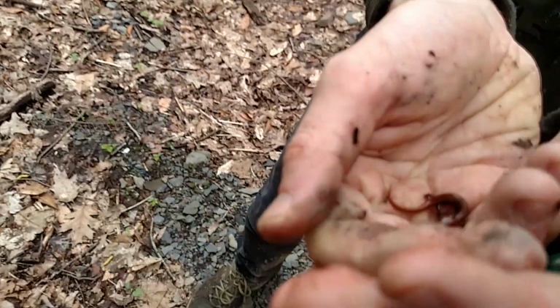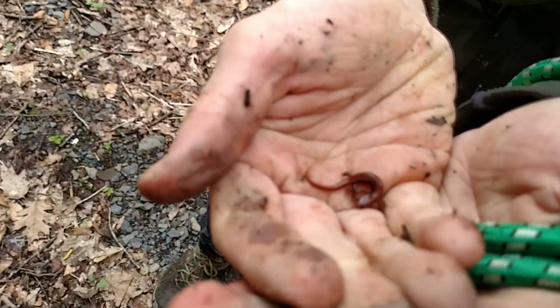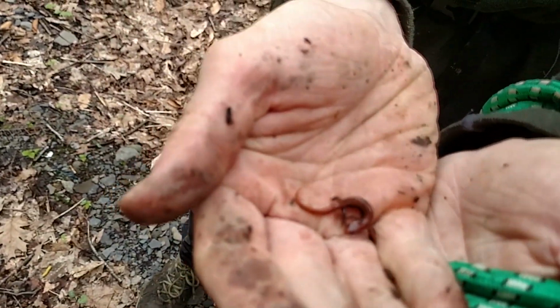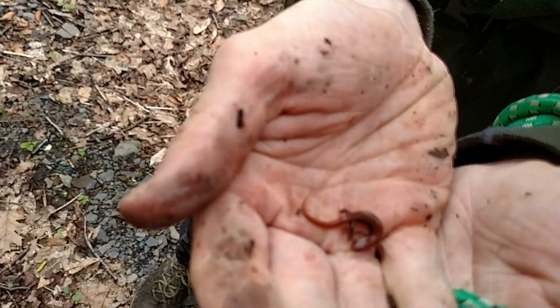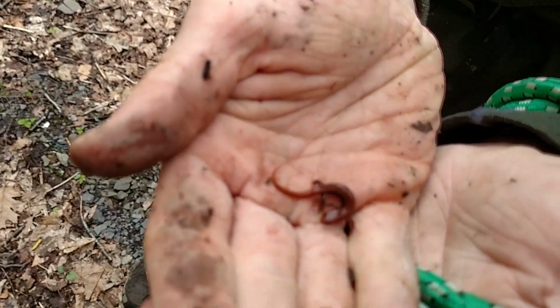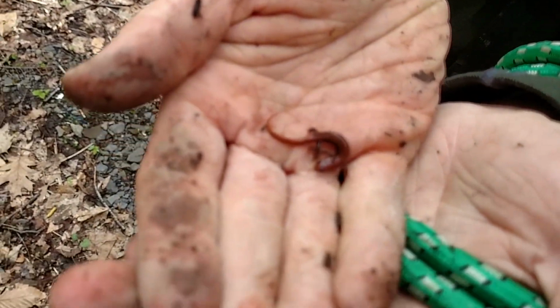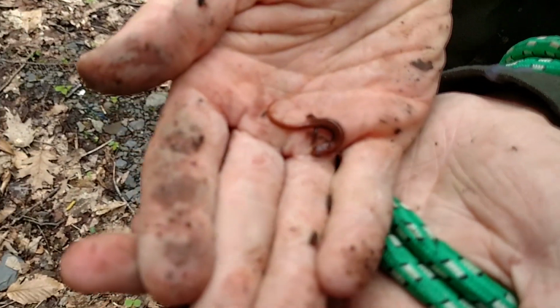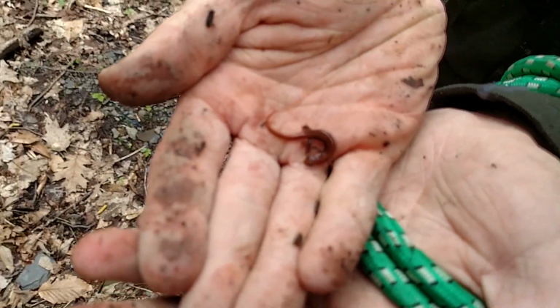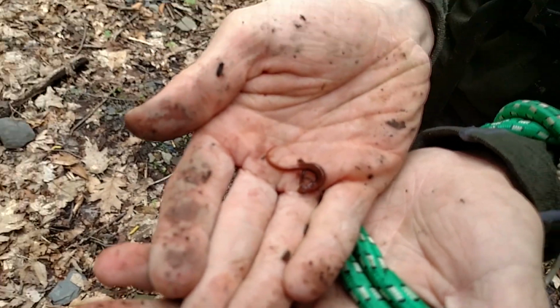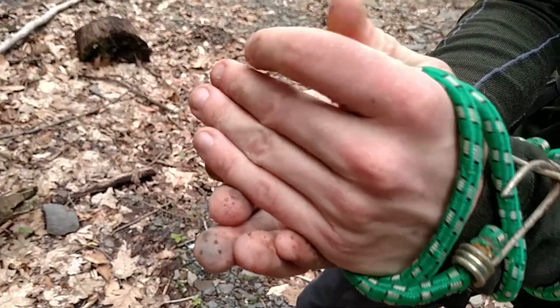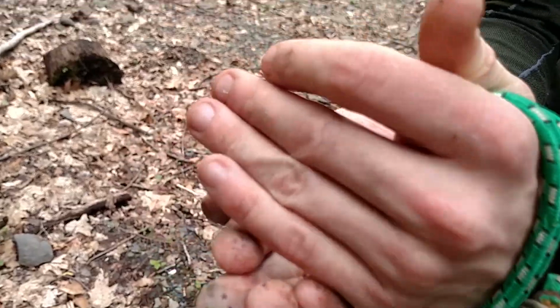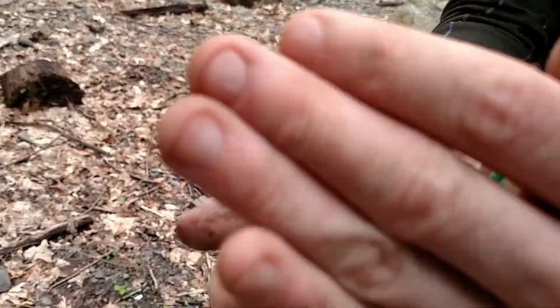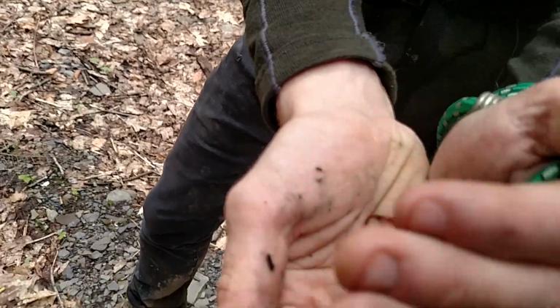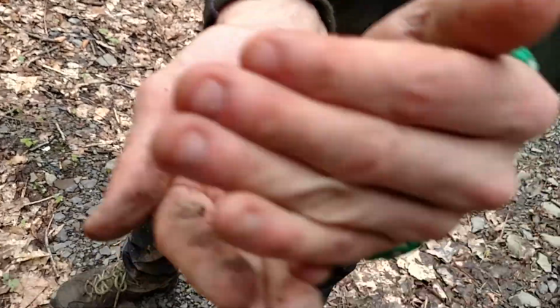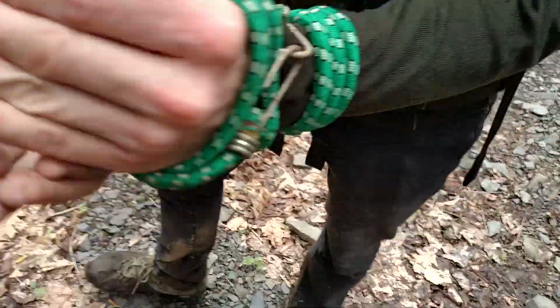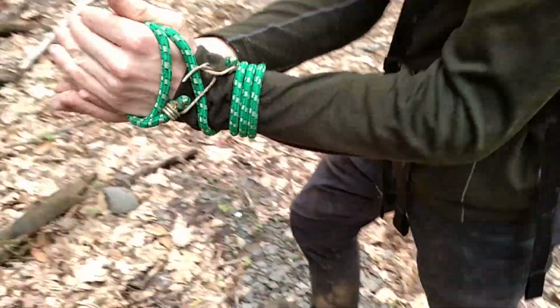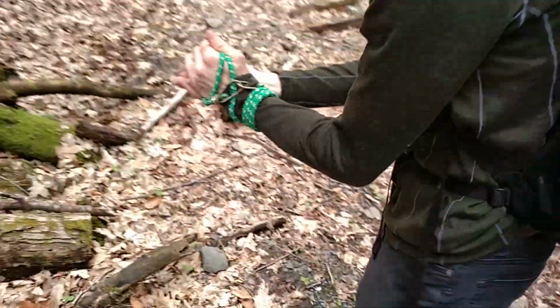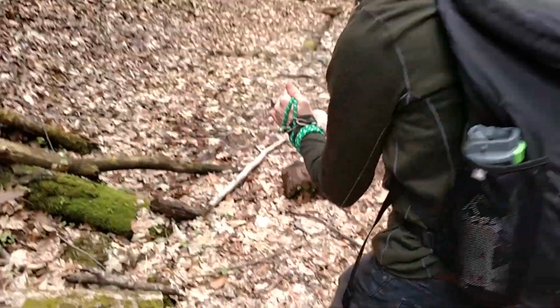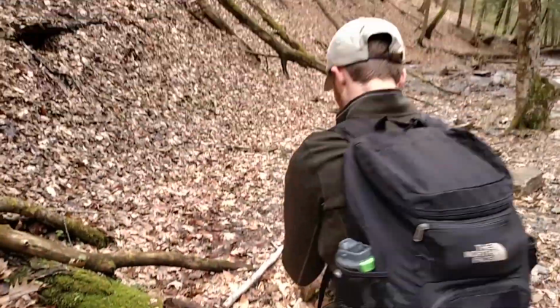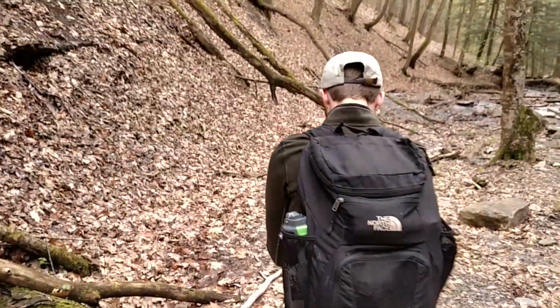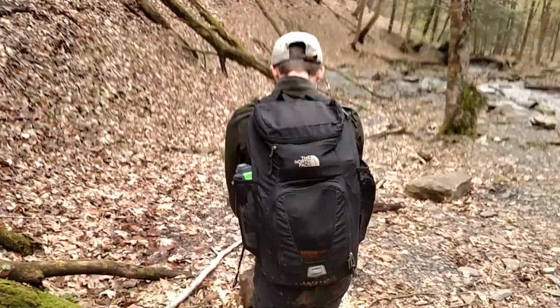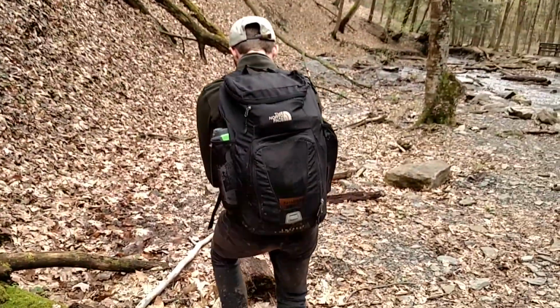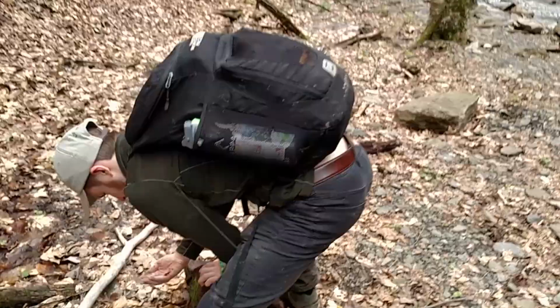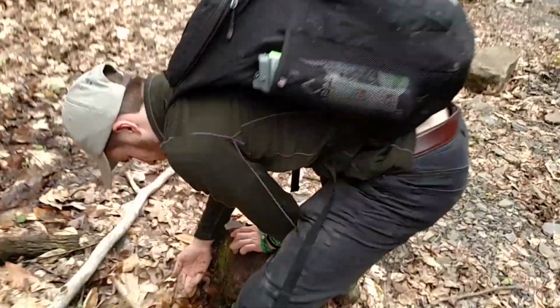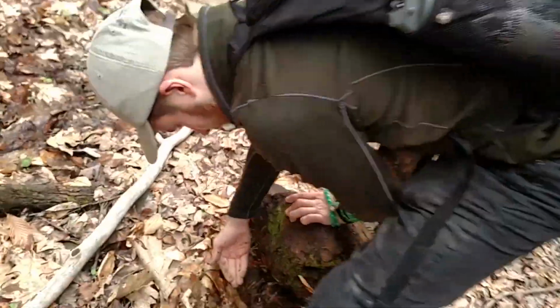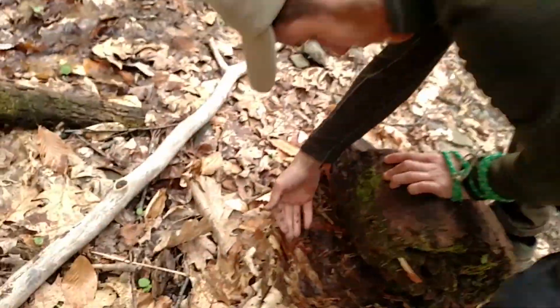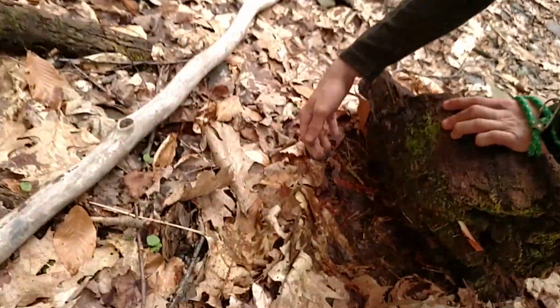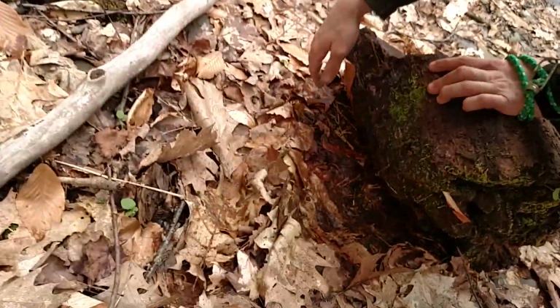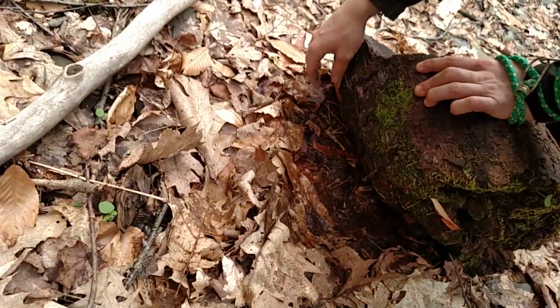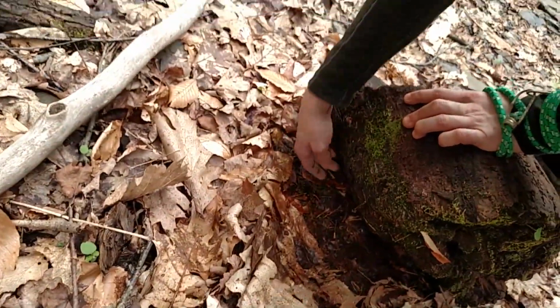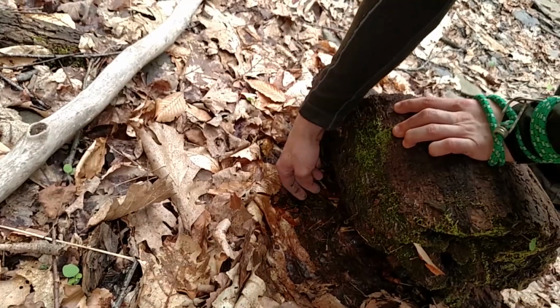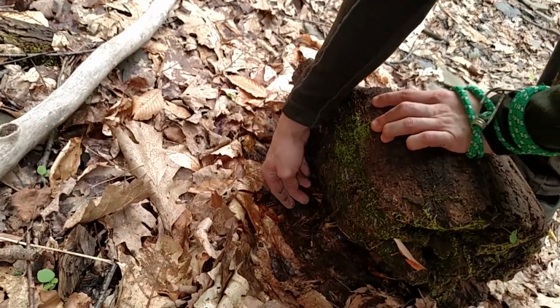Salamander! Whoa, it's trying to escape. Is it okay to touch them or do you need to wet your hands? You need to wet your hands.